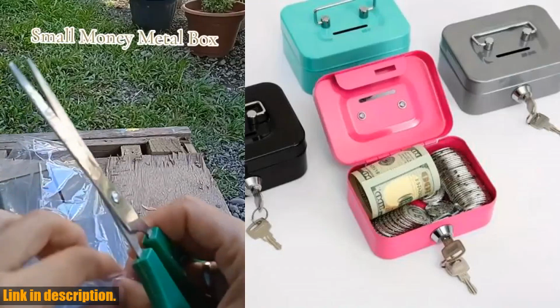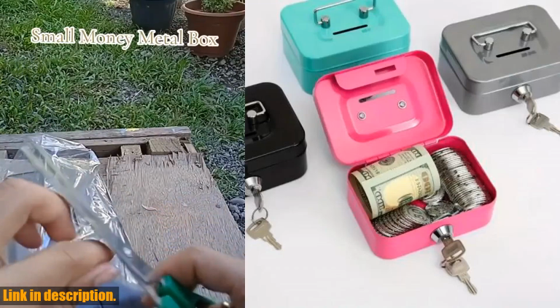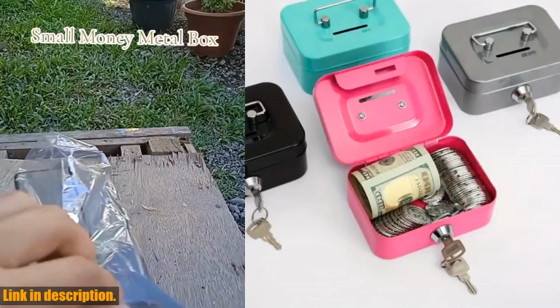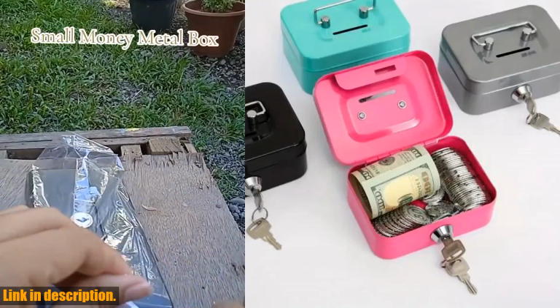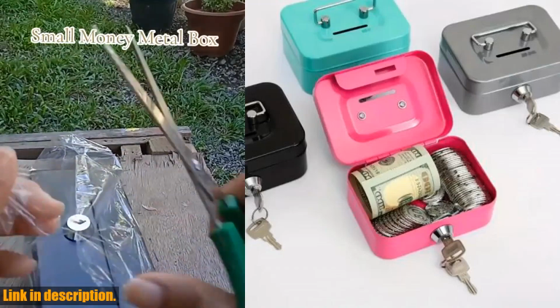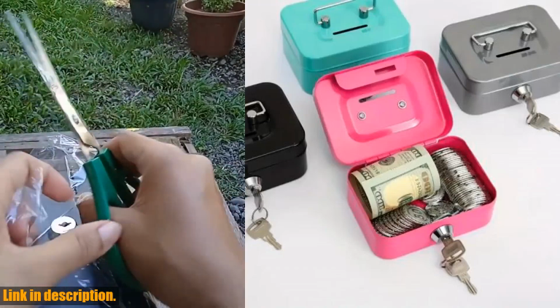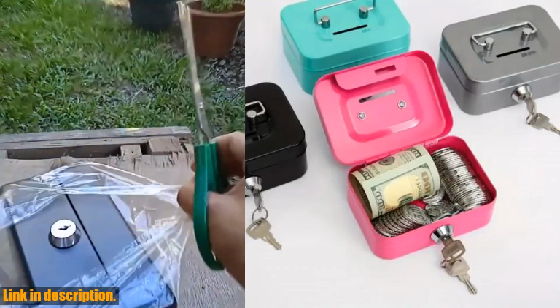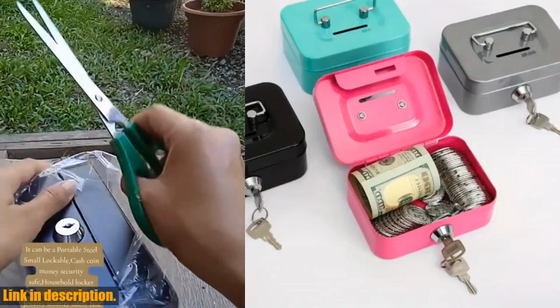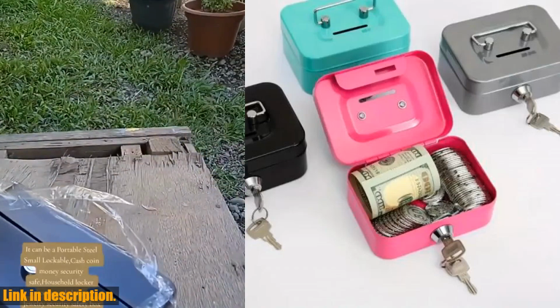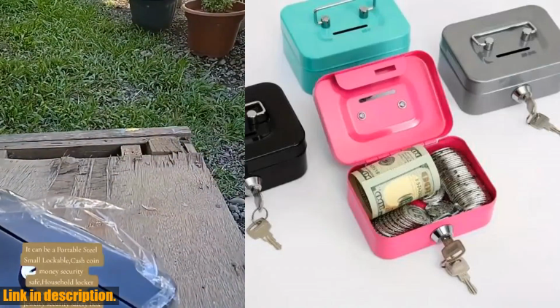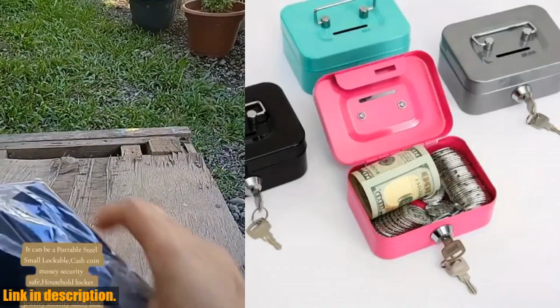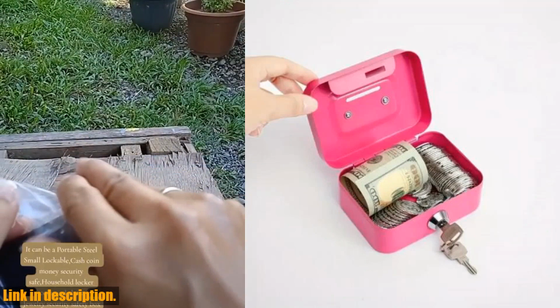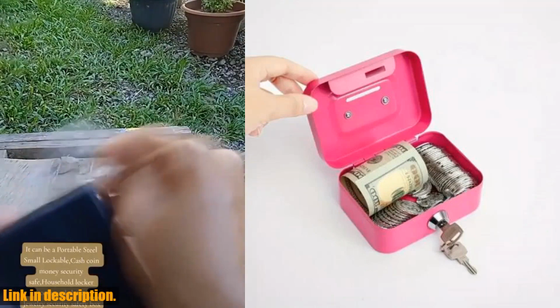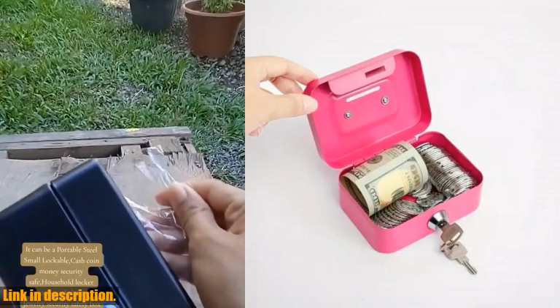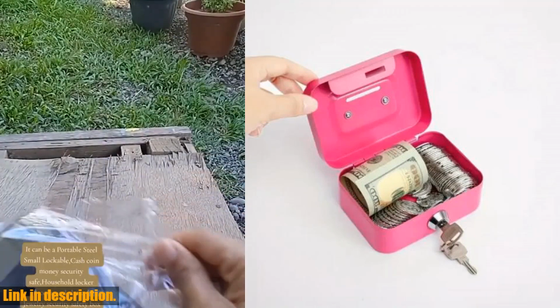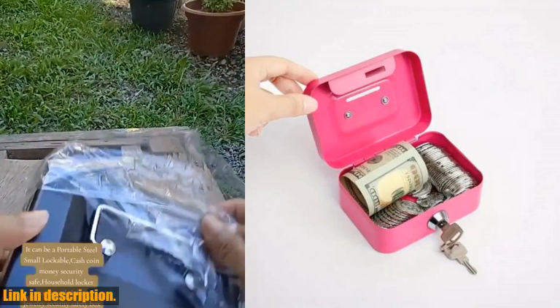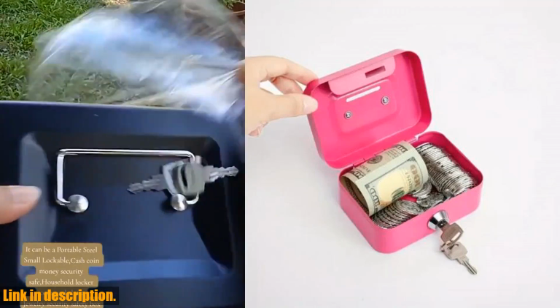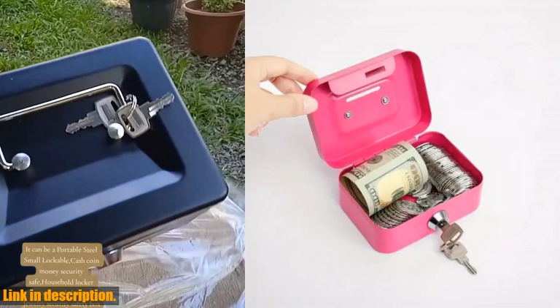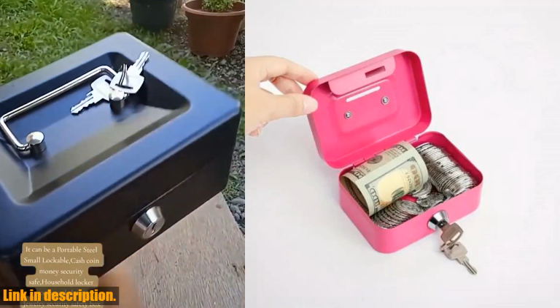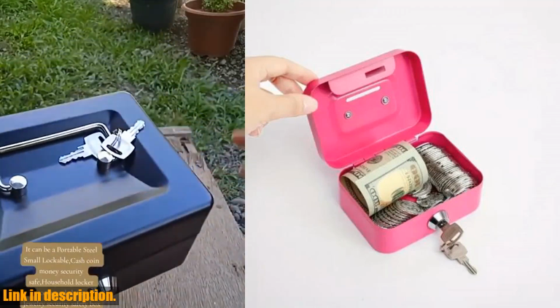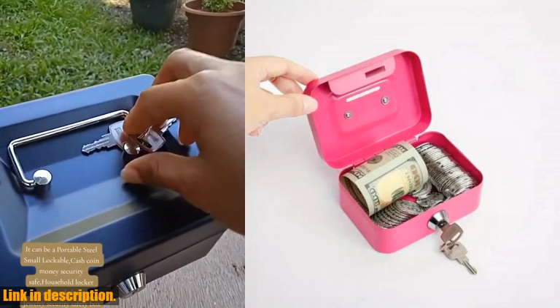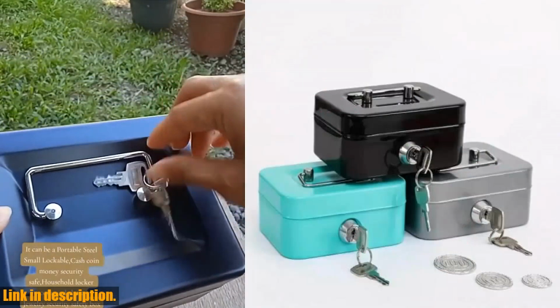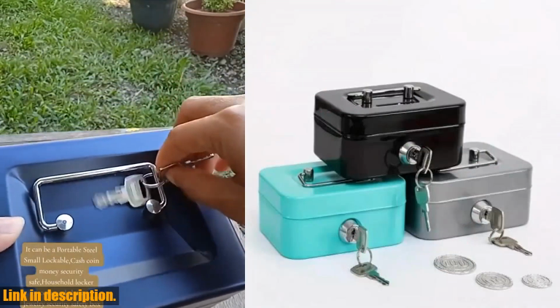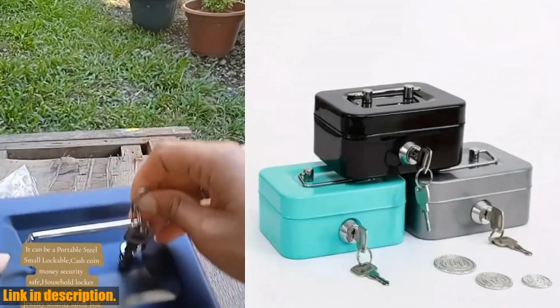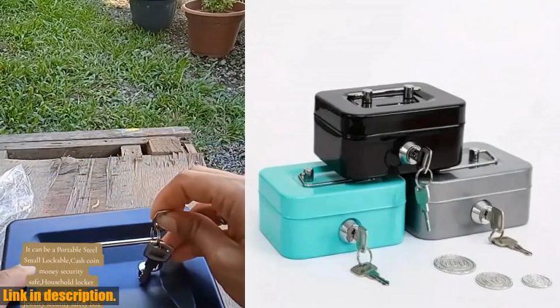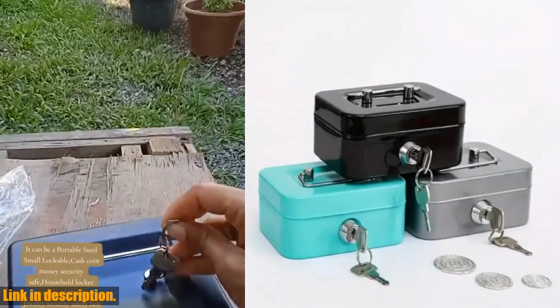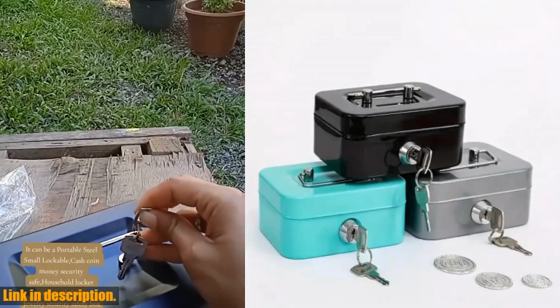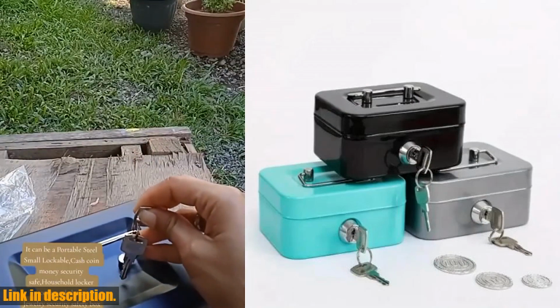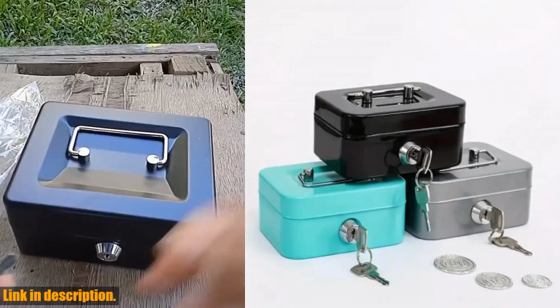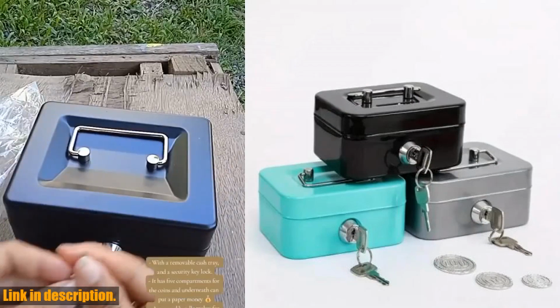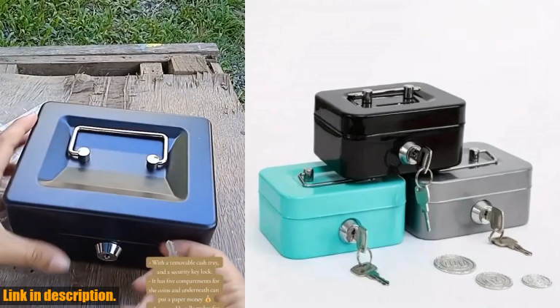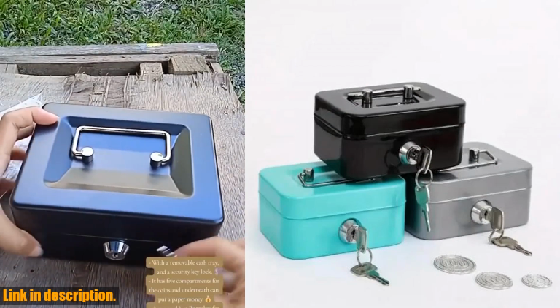Hey there, welcome back to the channel. If you are new here, don't forget to hit that subscribe button and turn on notifications, so you never miss out on the latest reviews and product recommendations. Today, I want to talk to you about the Metal Cash Box Mini Safe Lock Box.